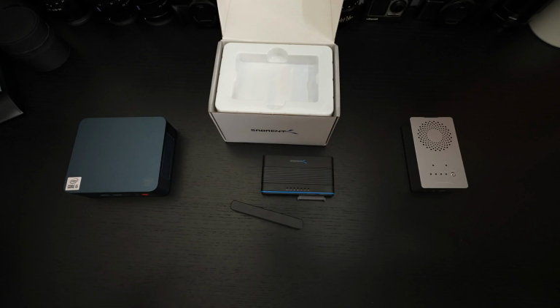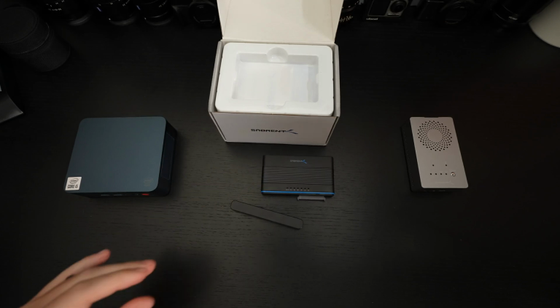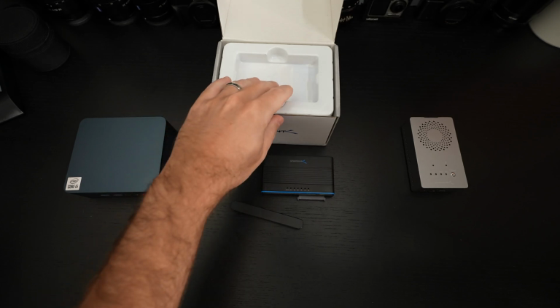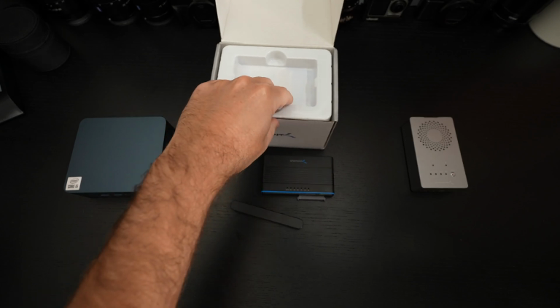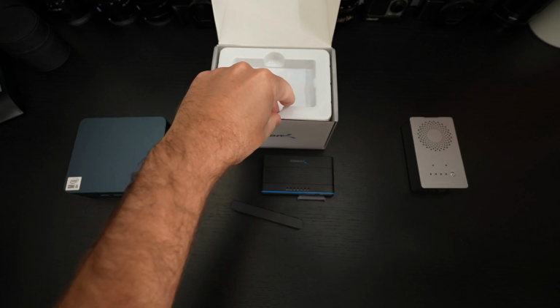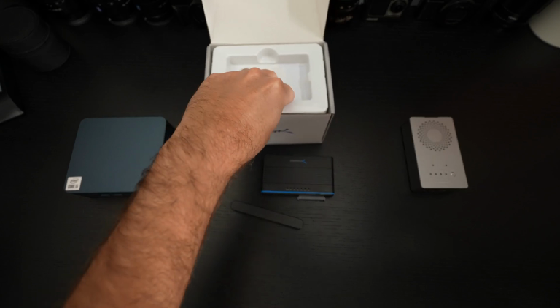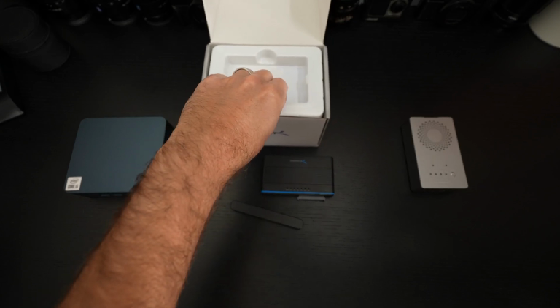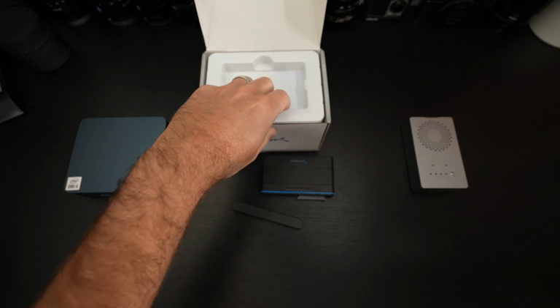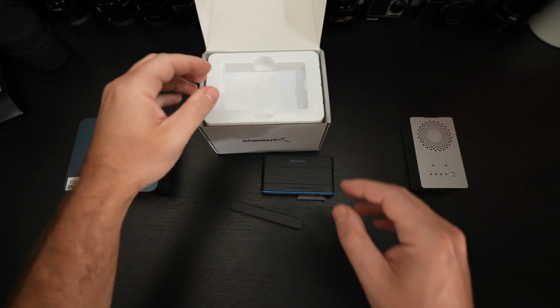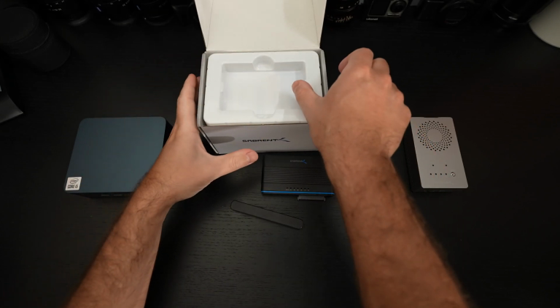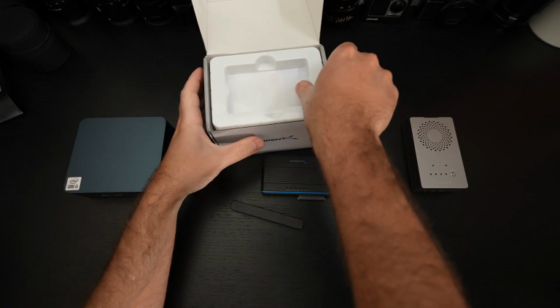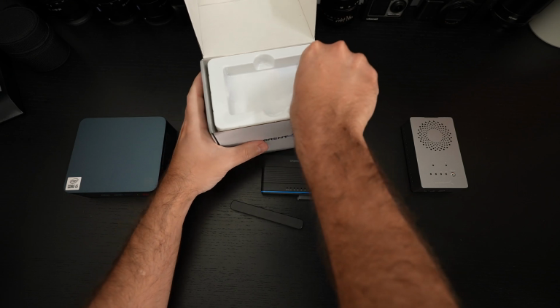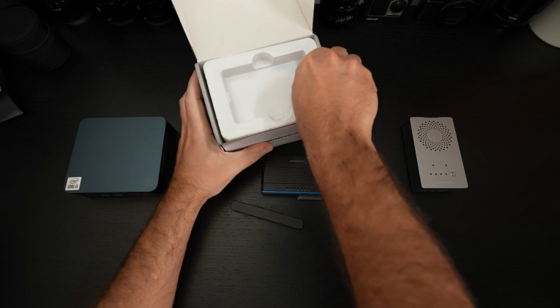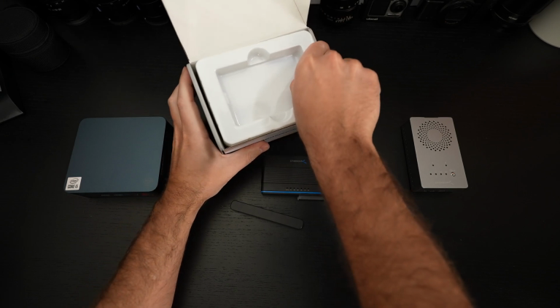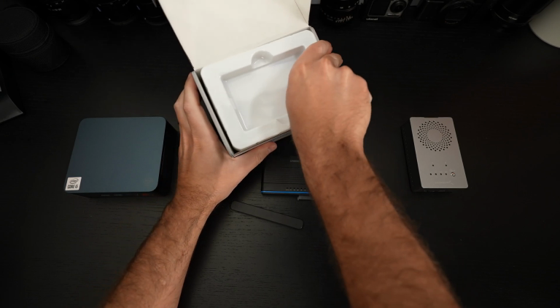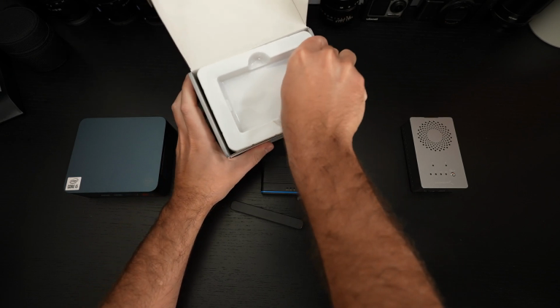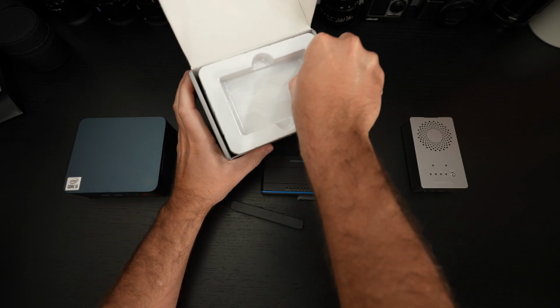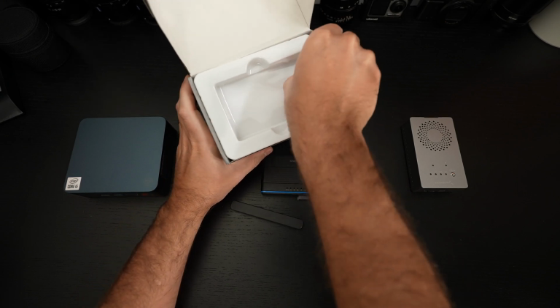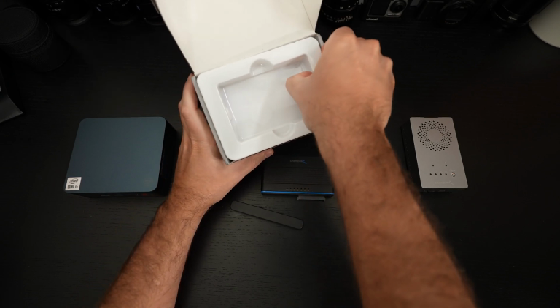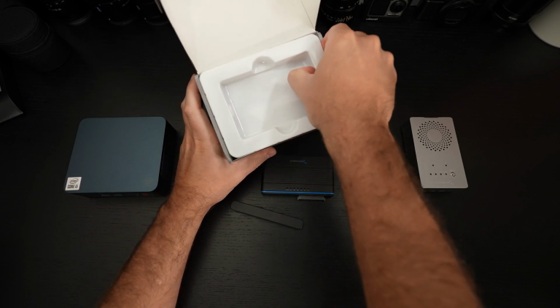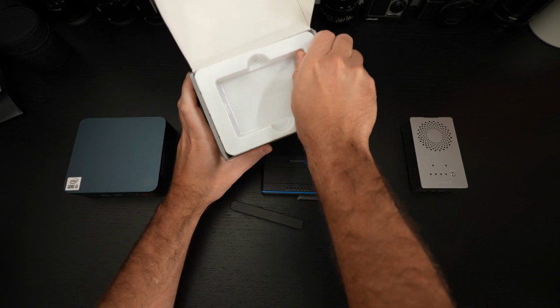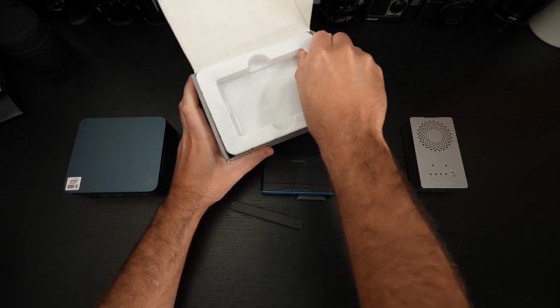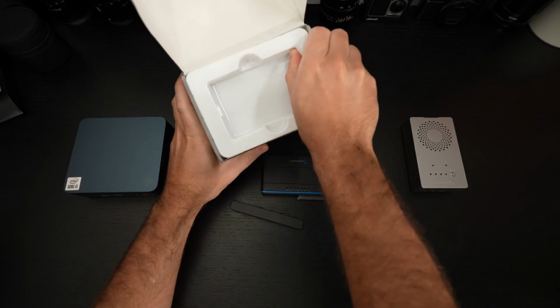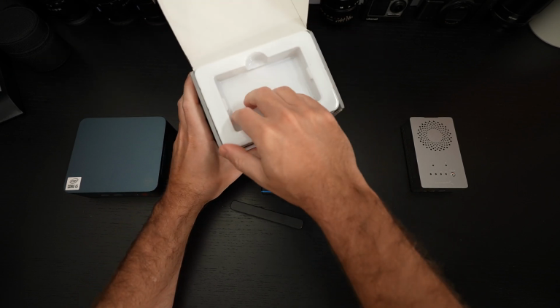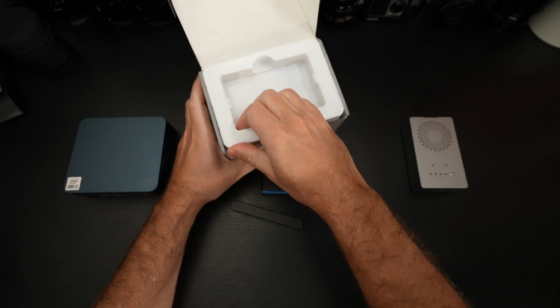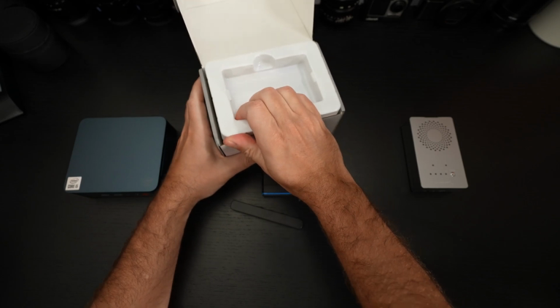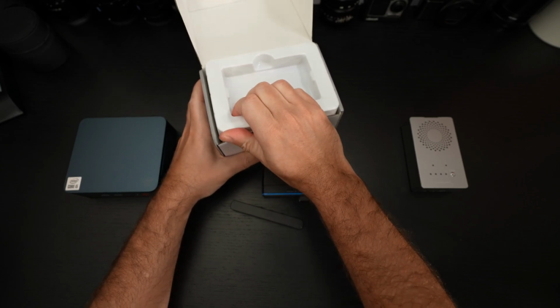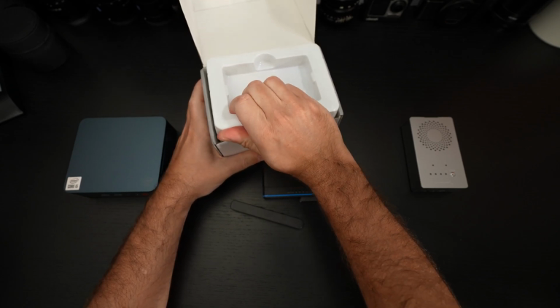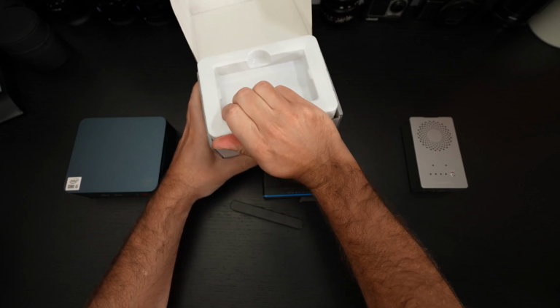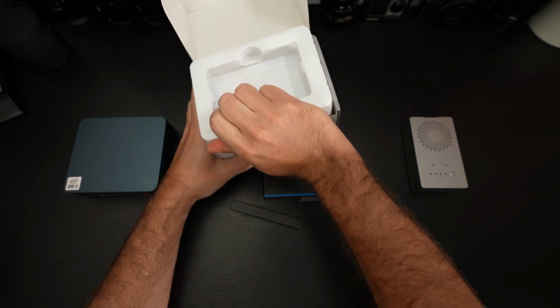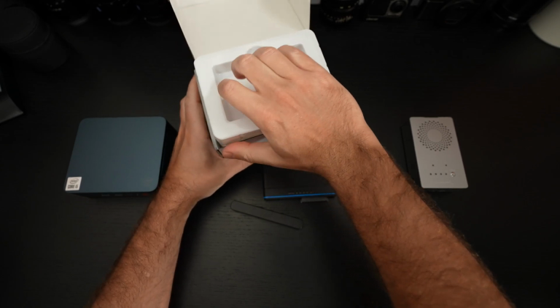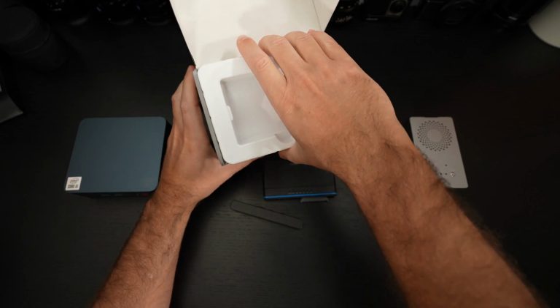There are other devices like this on the market, but not all of them are created equally. Sabrent — I remember the days when they were just really selling enclosures, and now look at them.